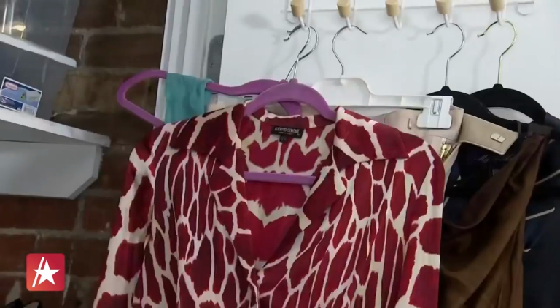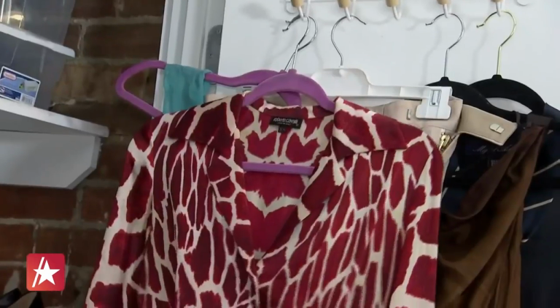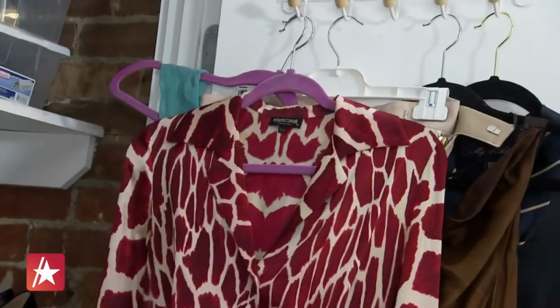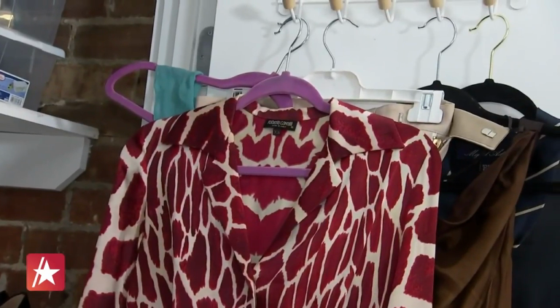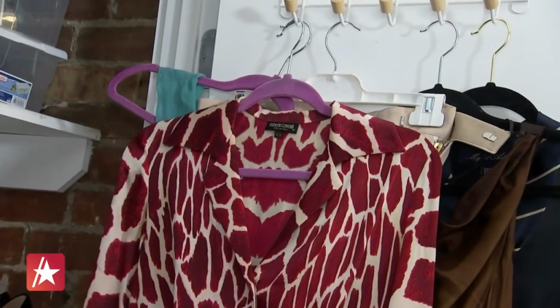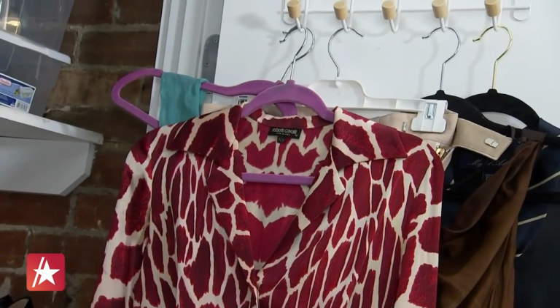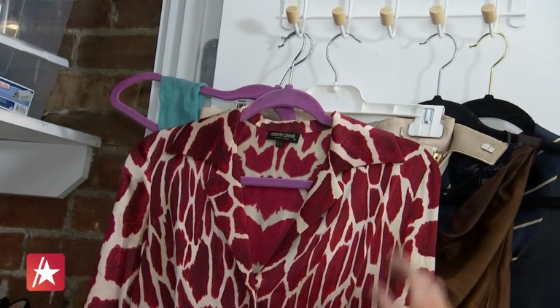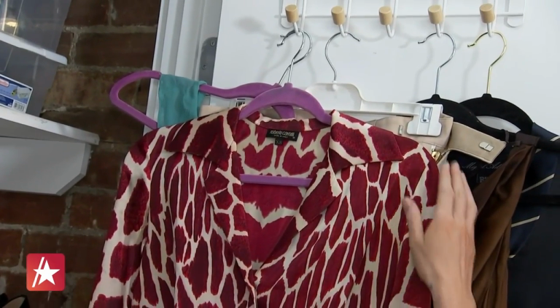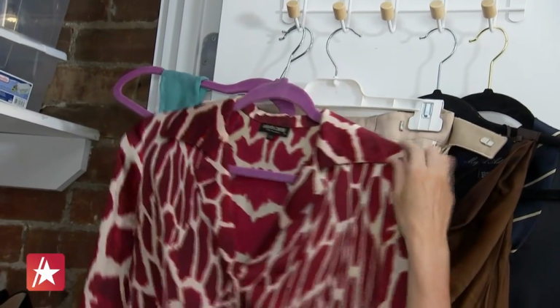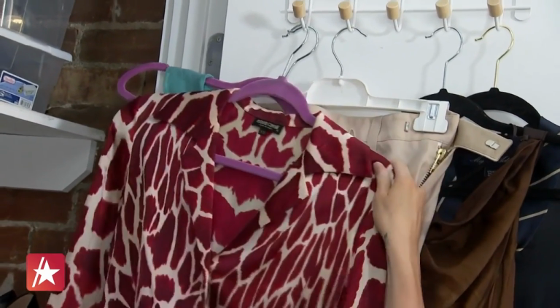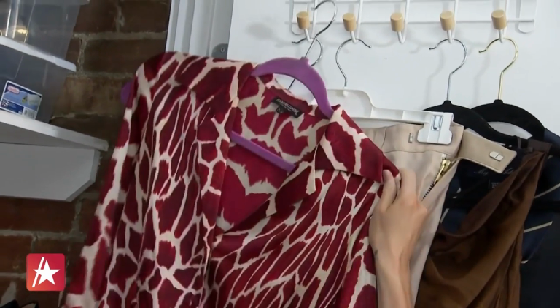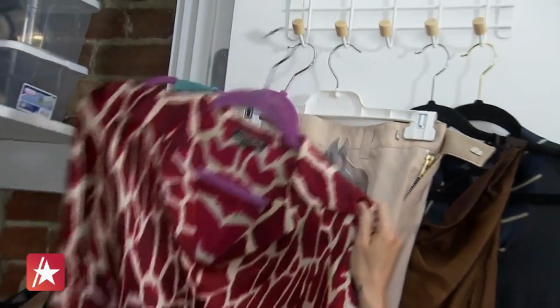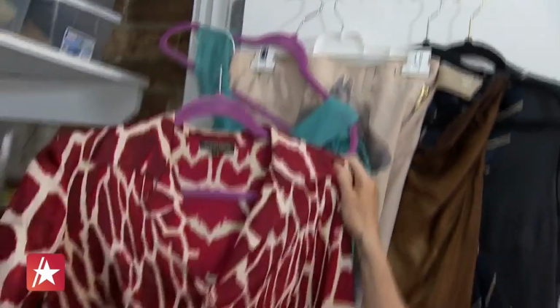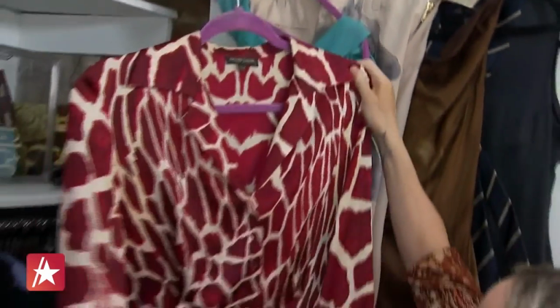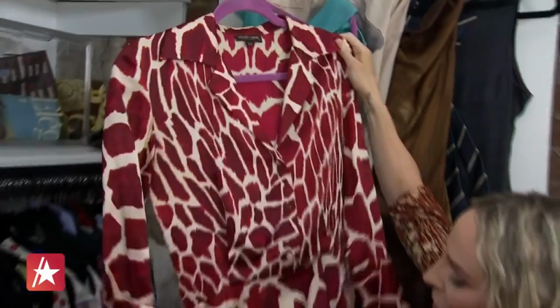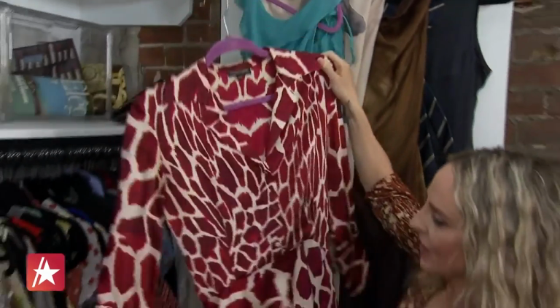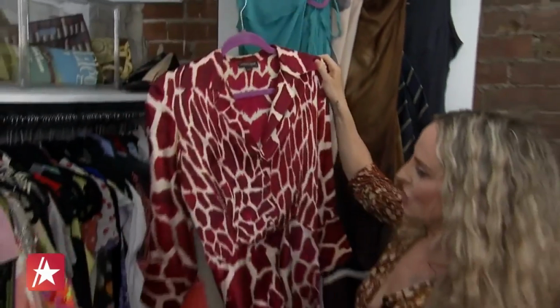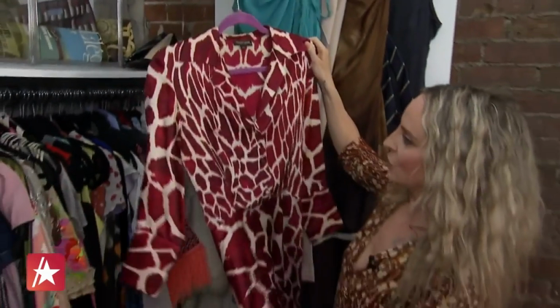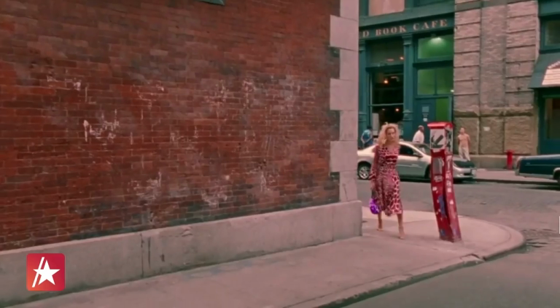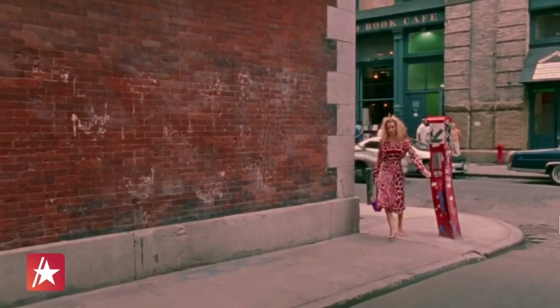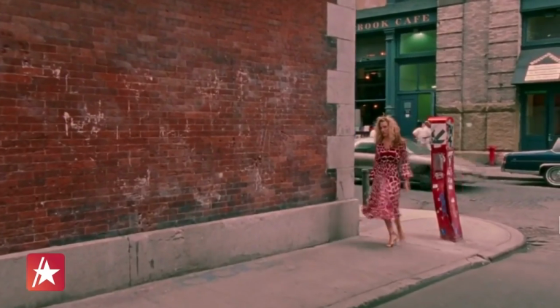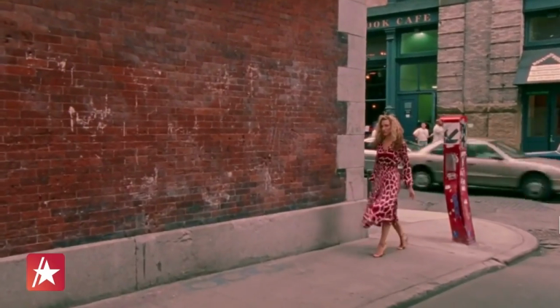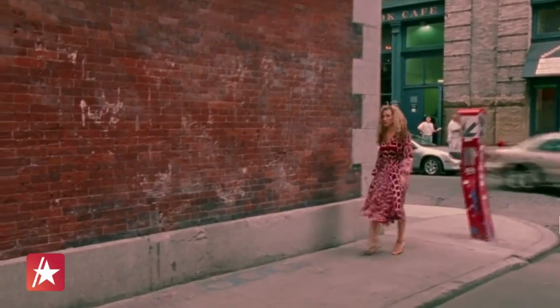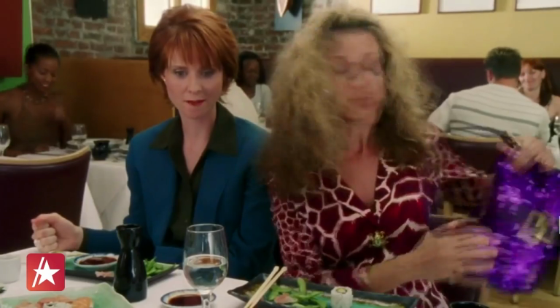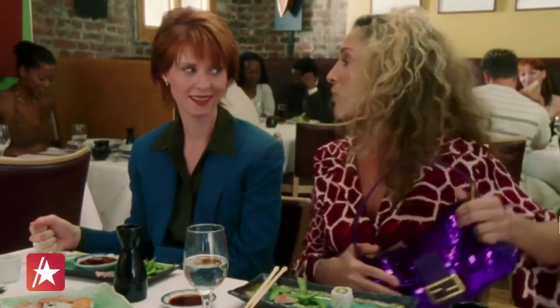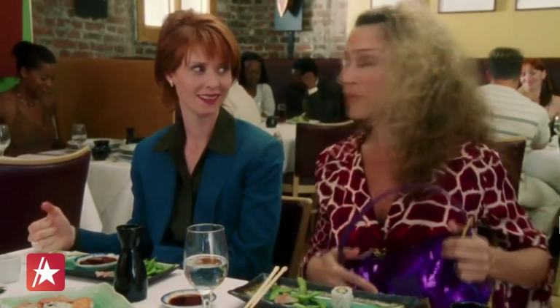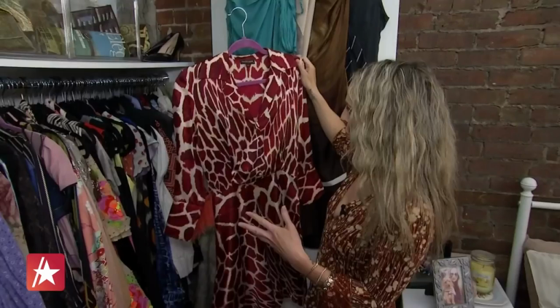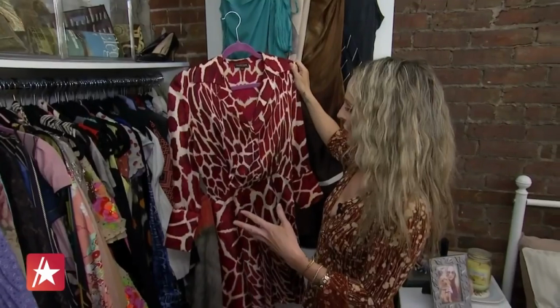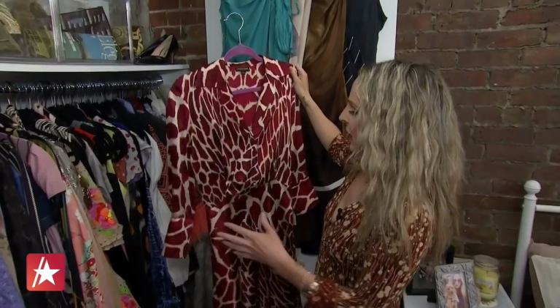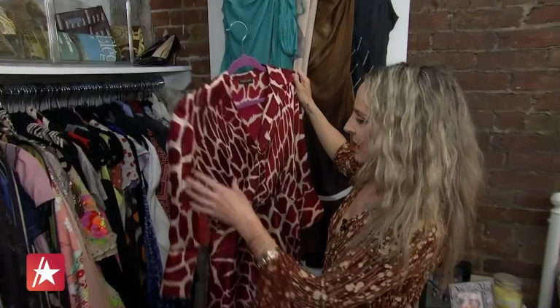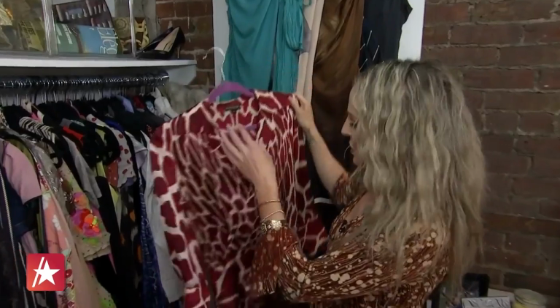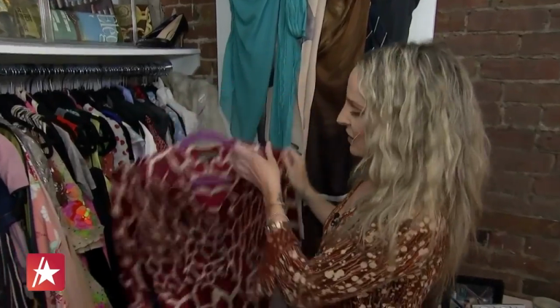This is the very first piece that I owned. This is the Roberto Cavalli silk giraffe print dress that she wears when she's mugged for her Manolo's and Fendi baguette. I got it from an auction.